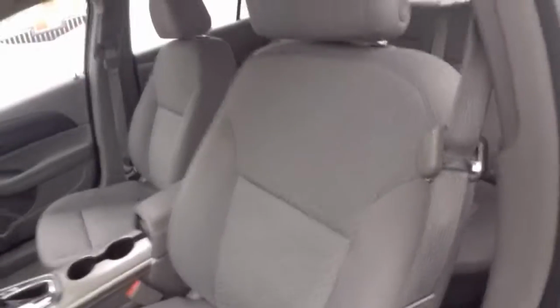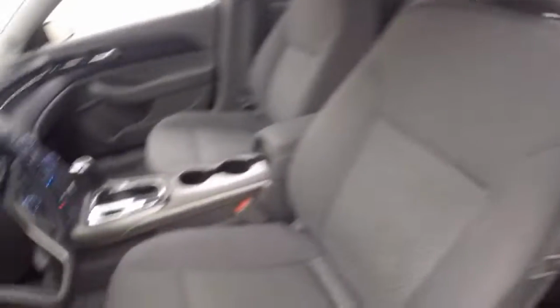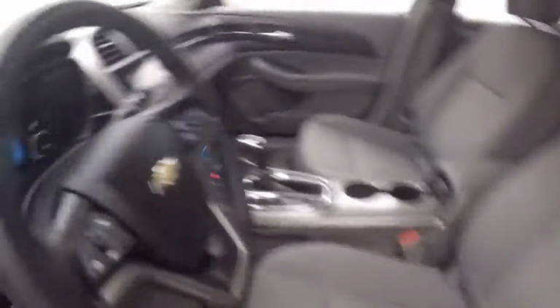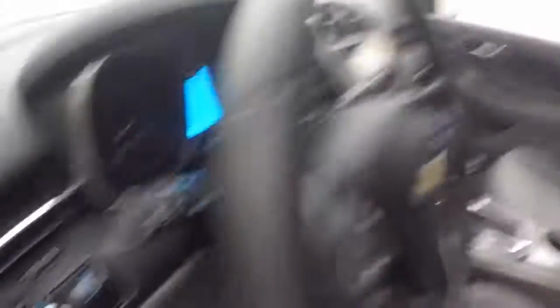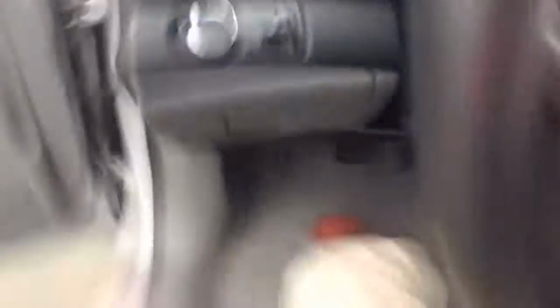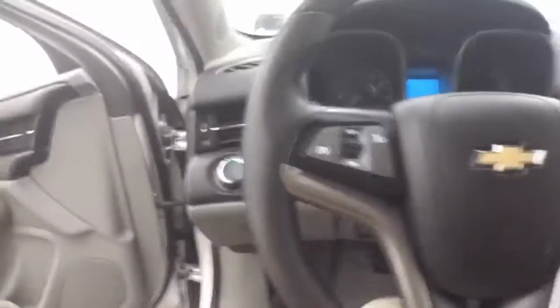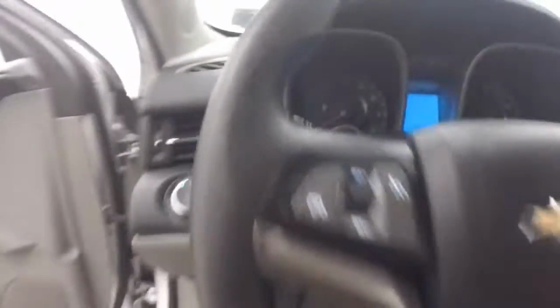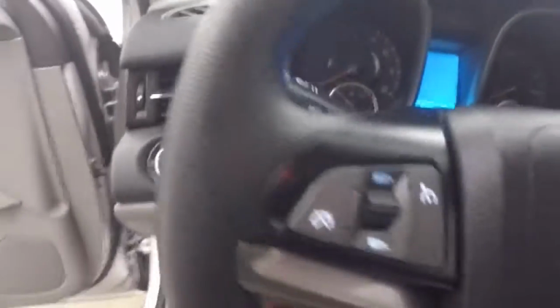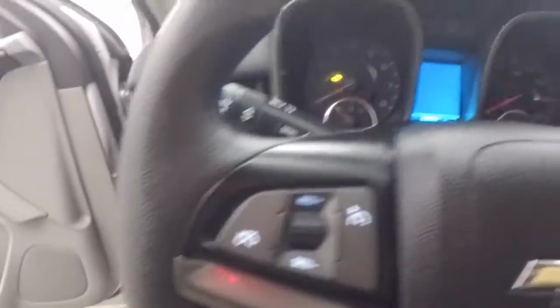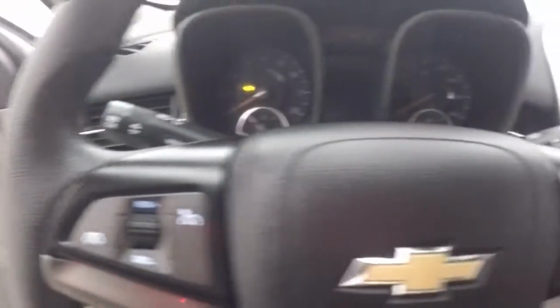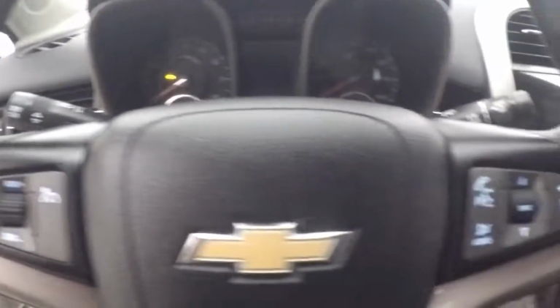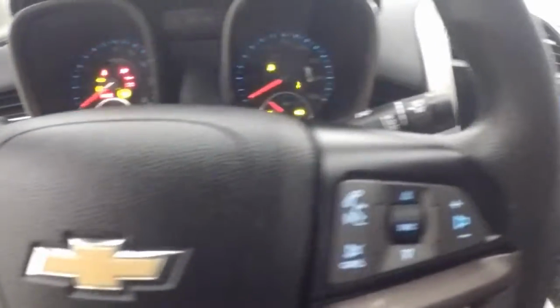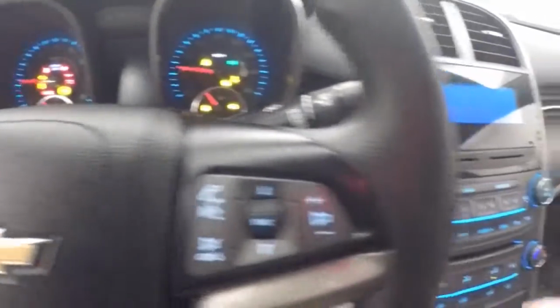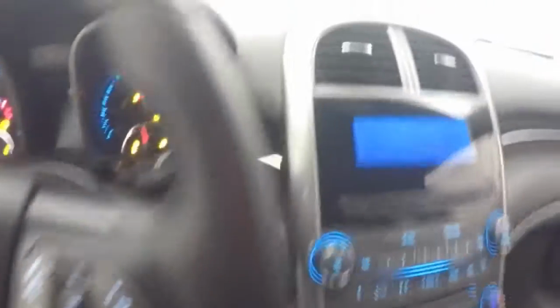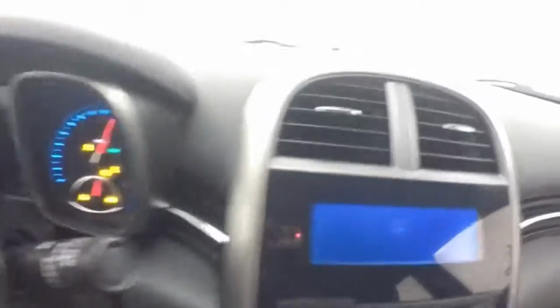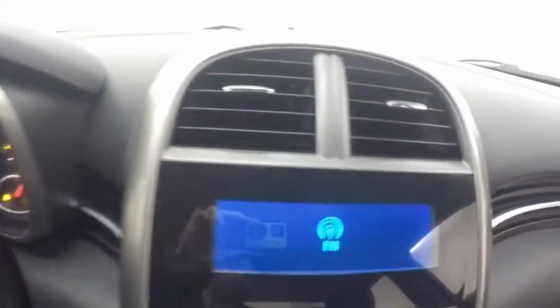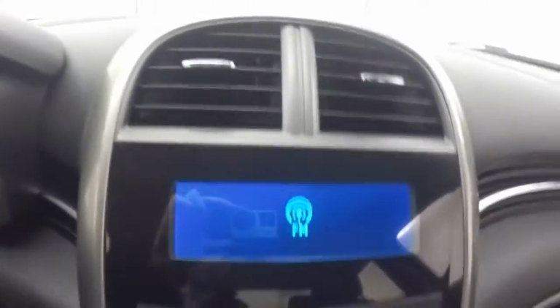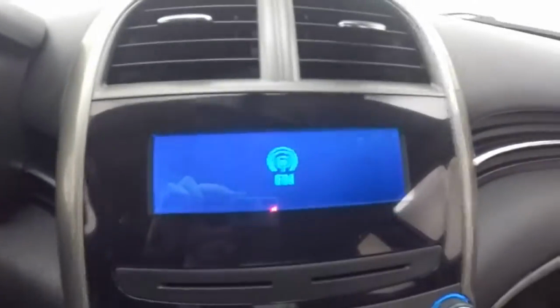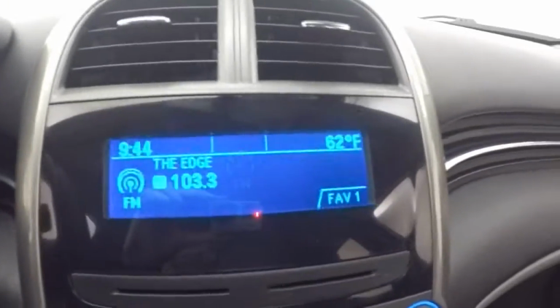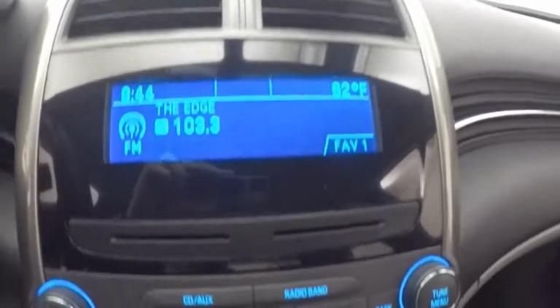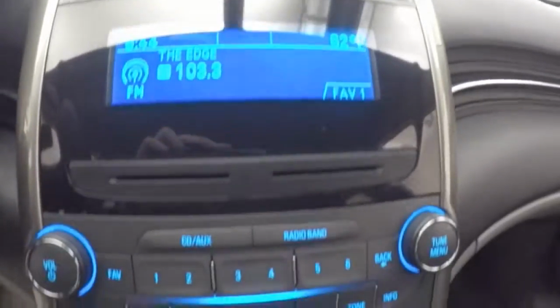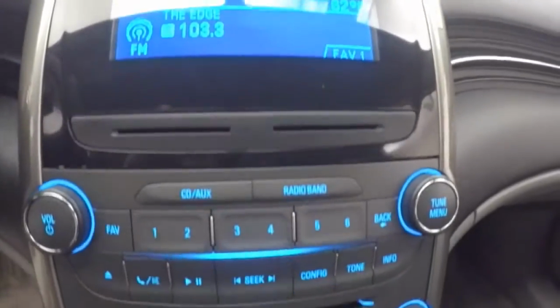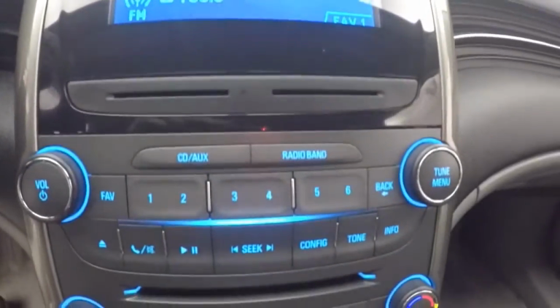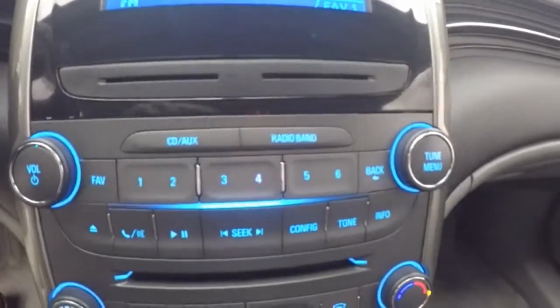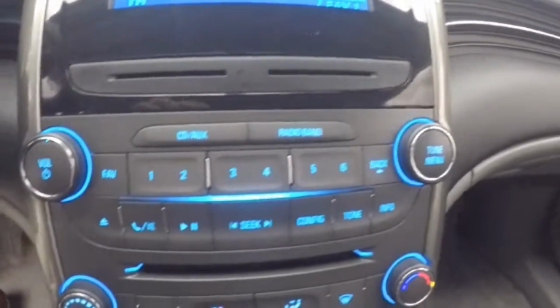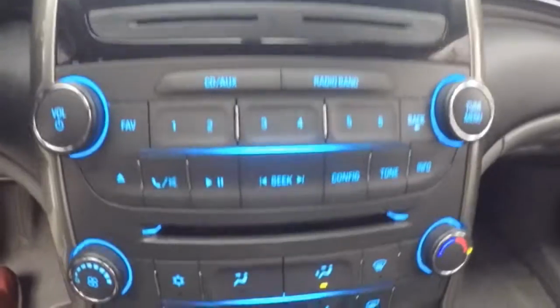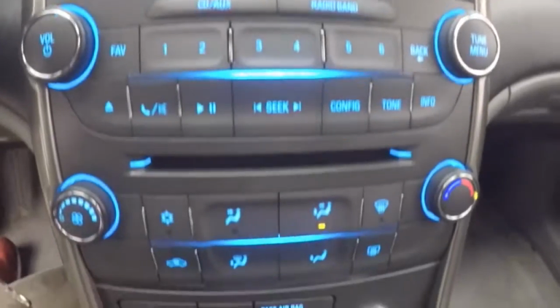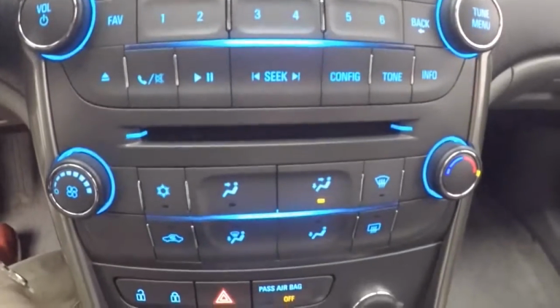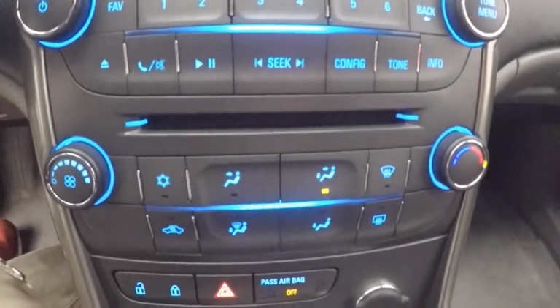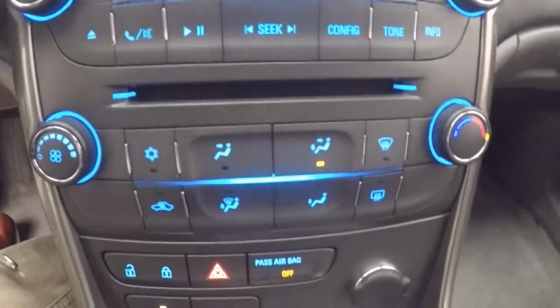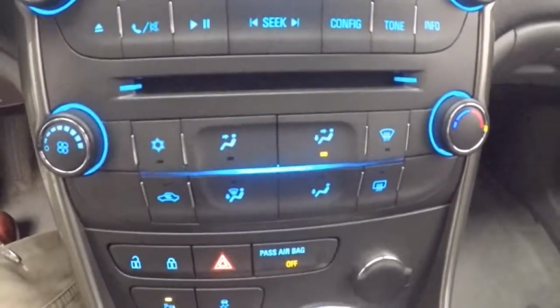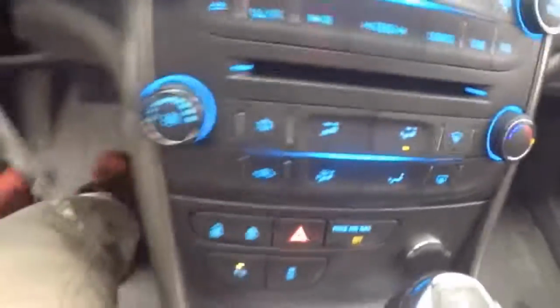Power and manual seats. Cruise control, Bluetooth and stereo controls on the steering wheel. Nice display for your stereo, stereo controls, CD player, and climate control.